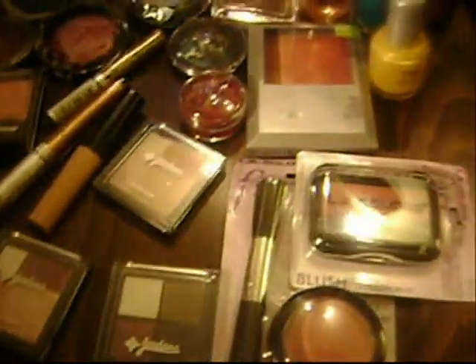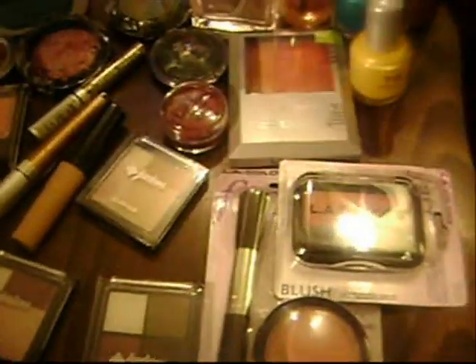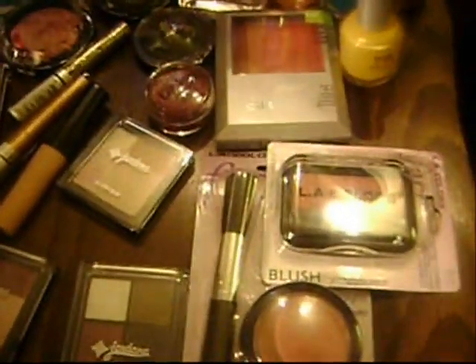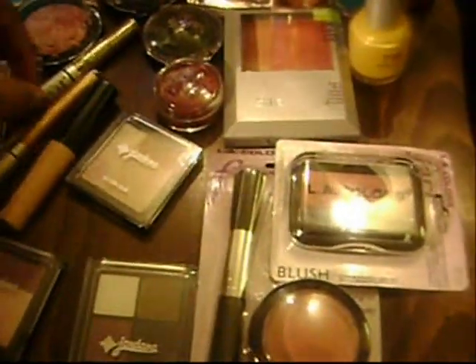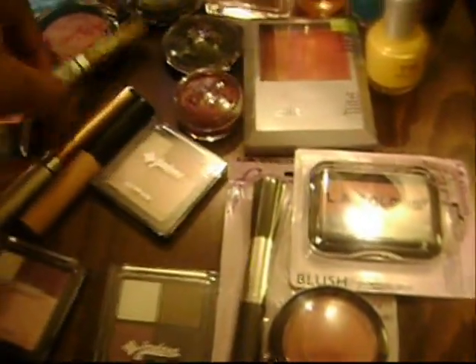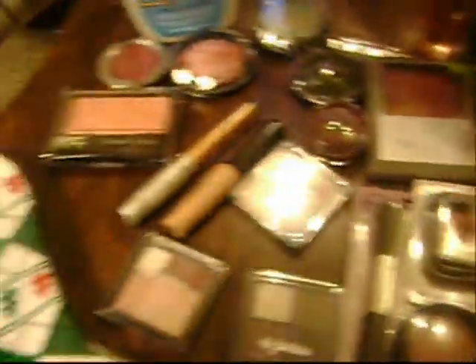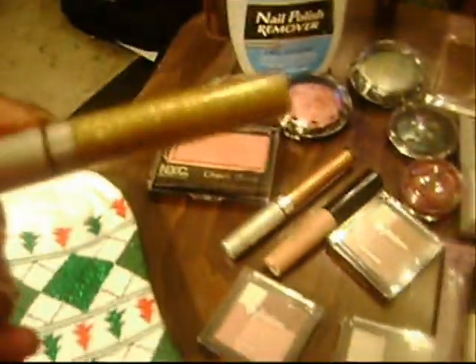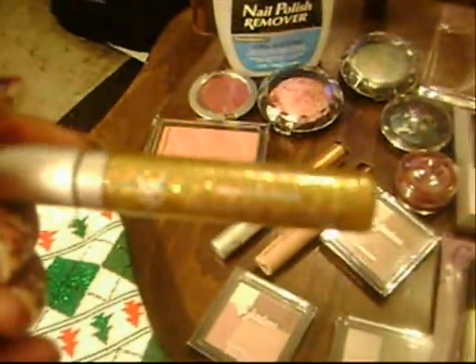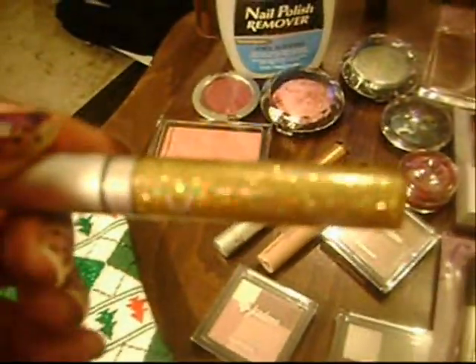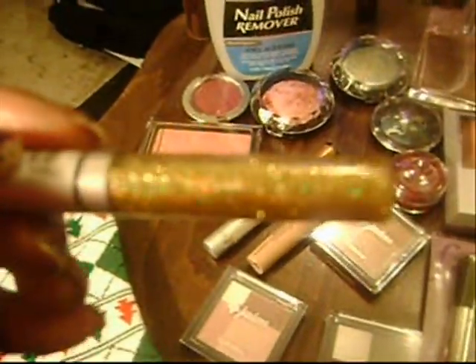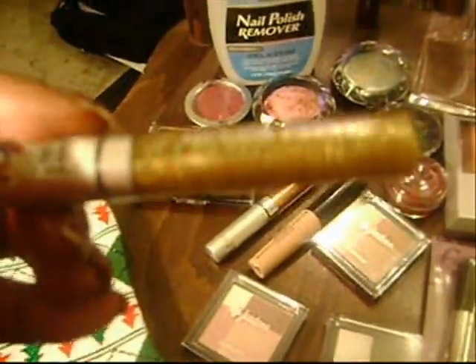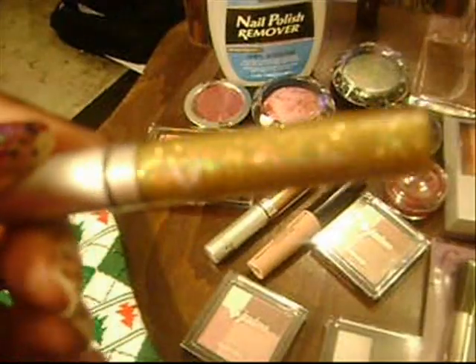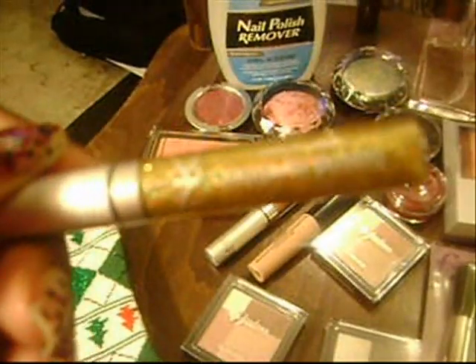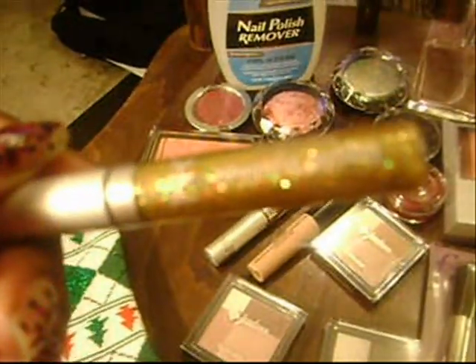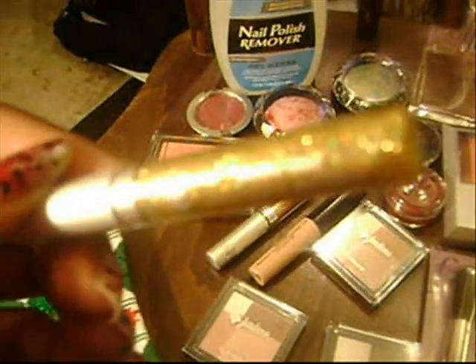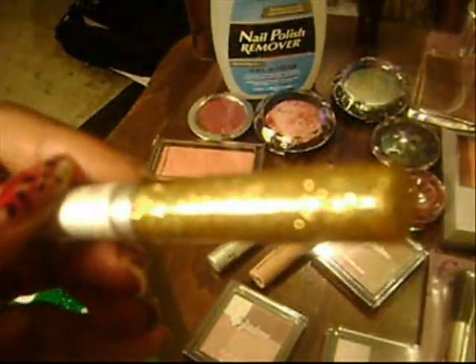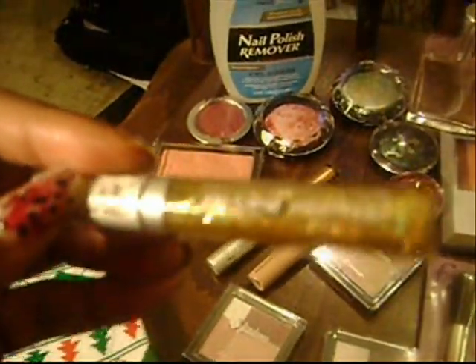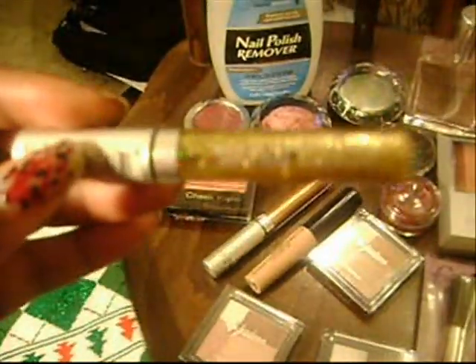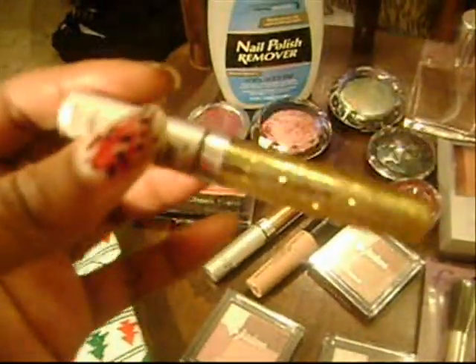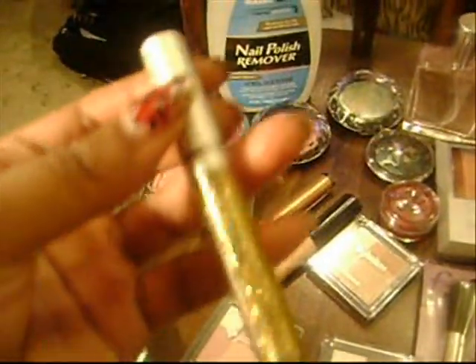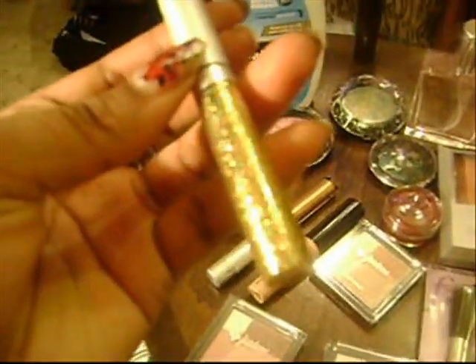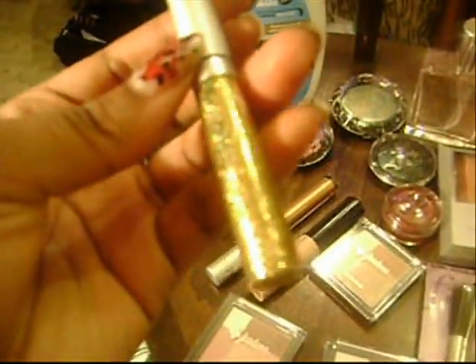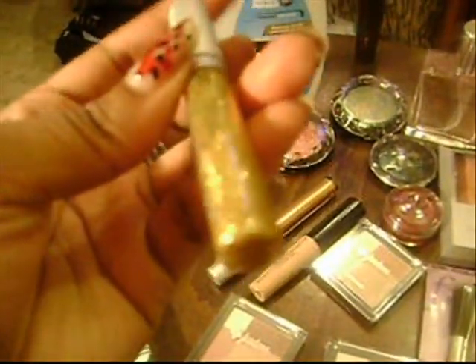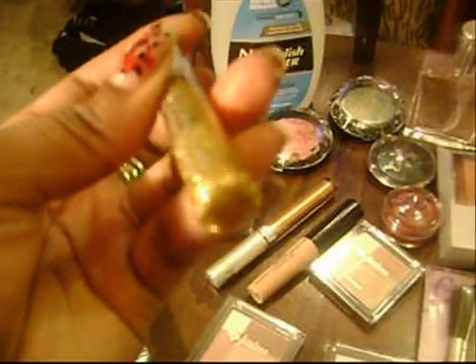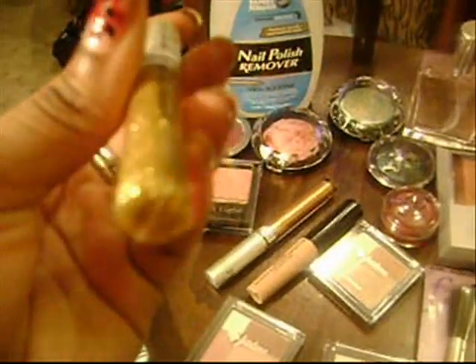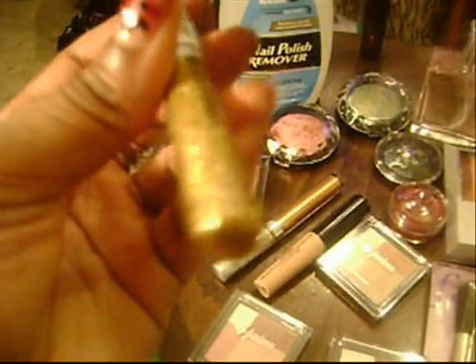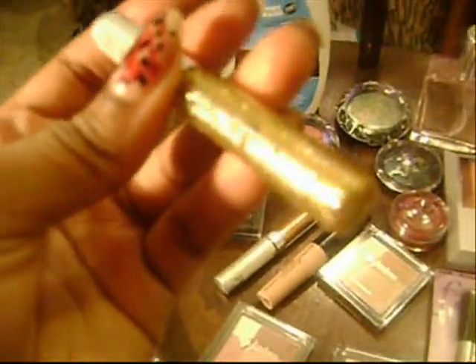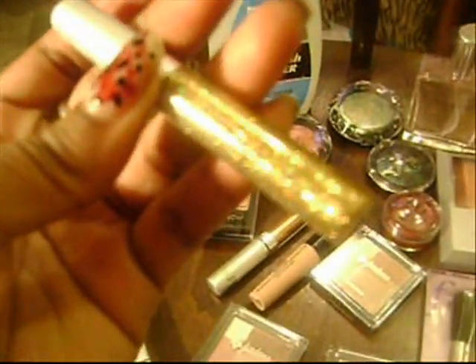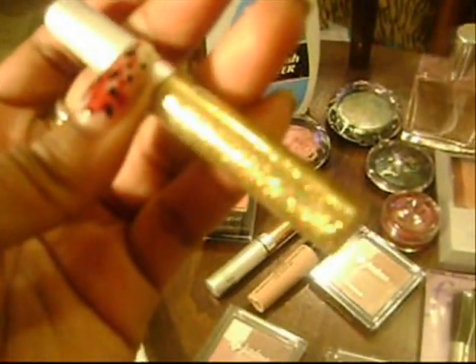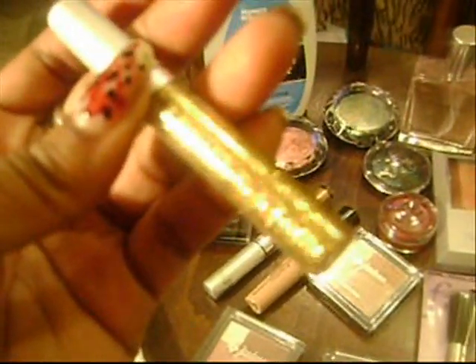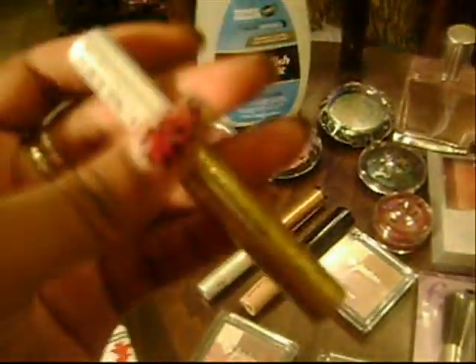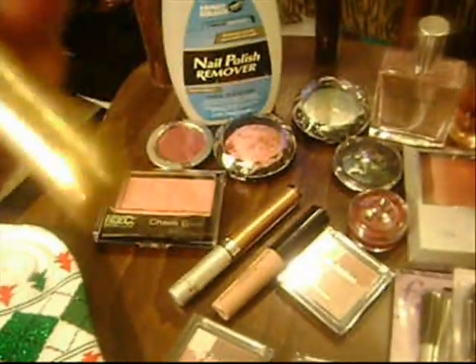Let's get started with the makeup. I picked up a gold glitter eyeliner. I found this at a discount store near my house and it was $1. And believe it or not, for $1 it really lasts all day — like it stays on all day.